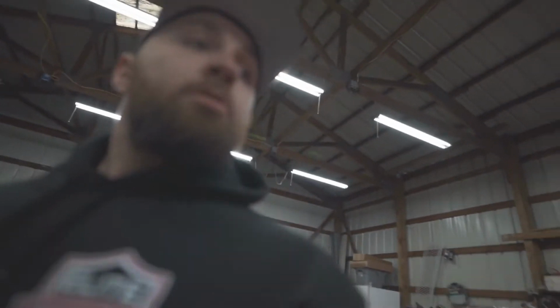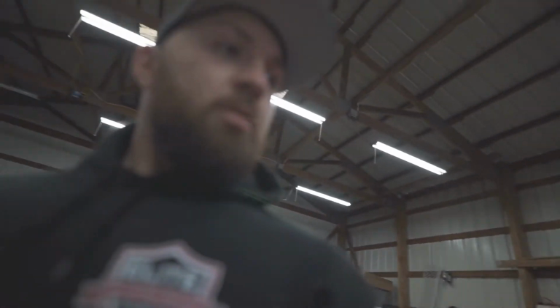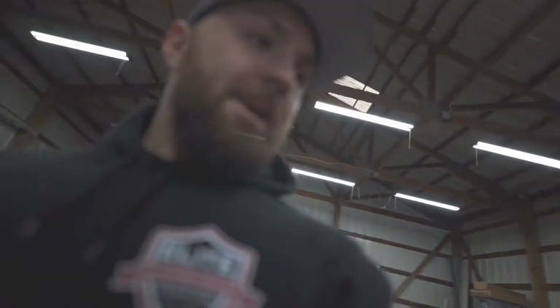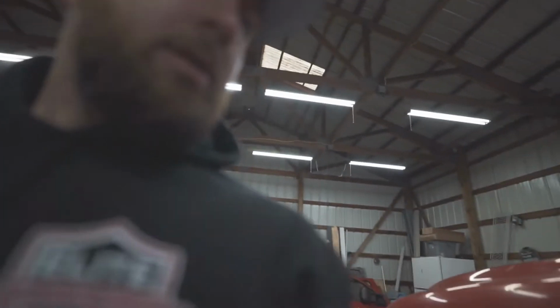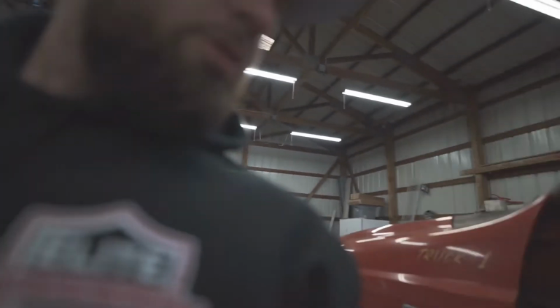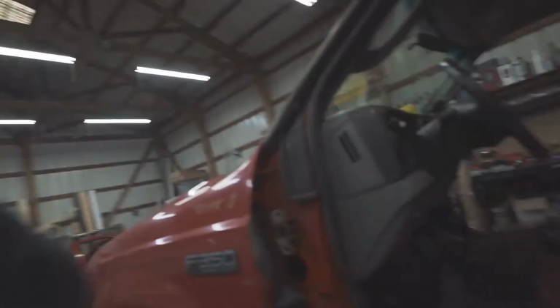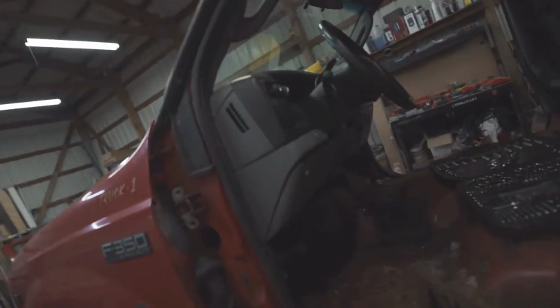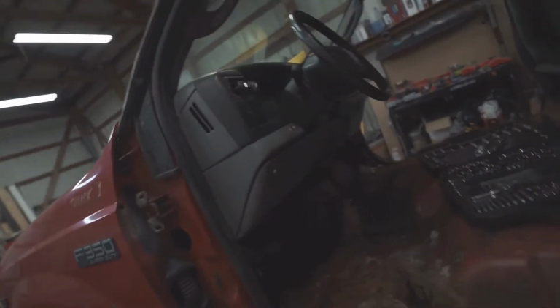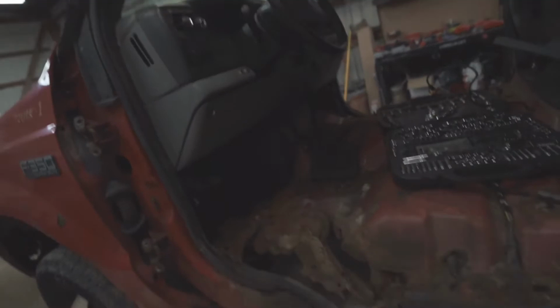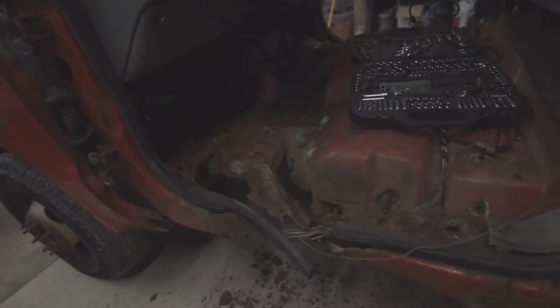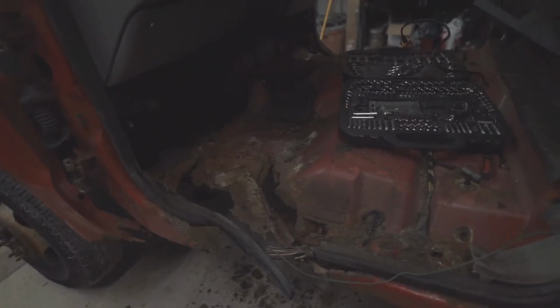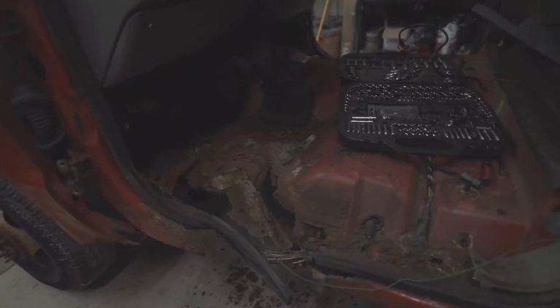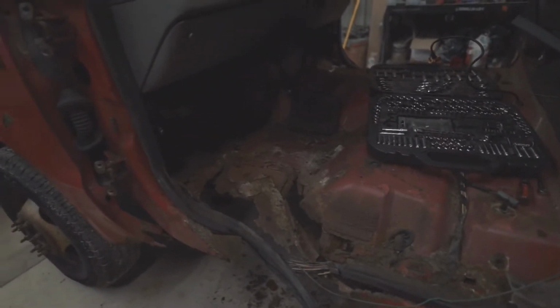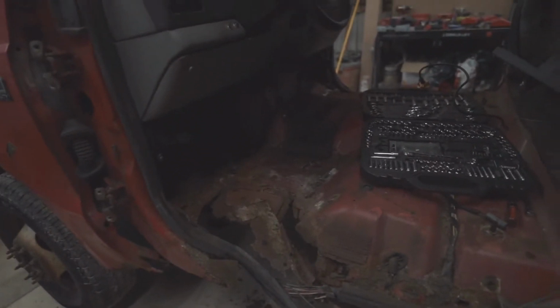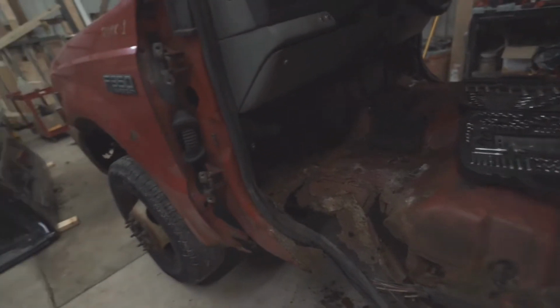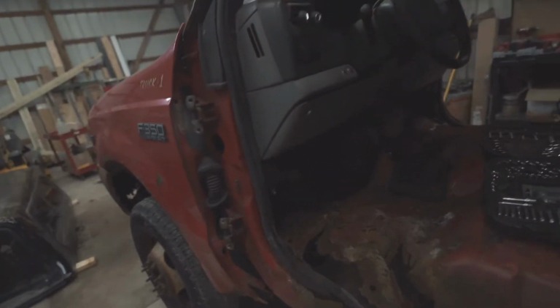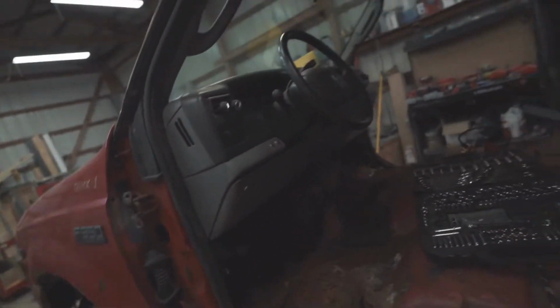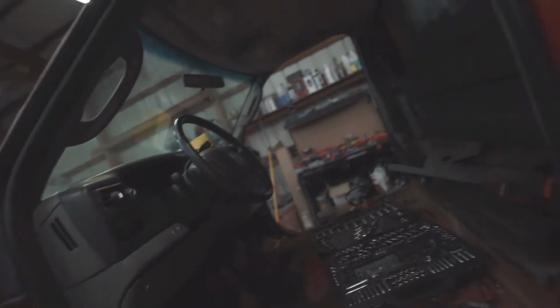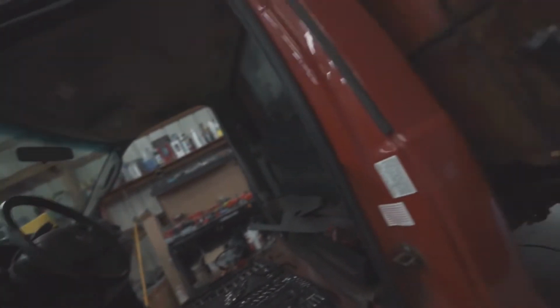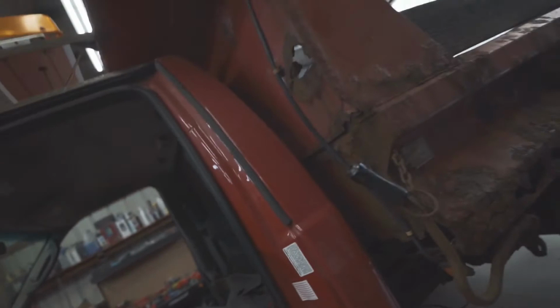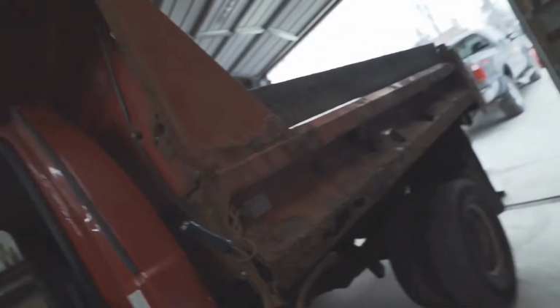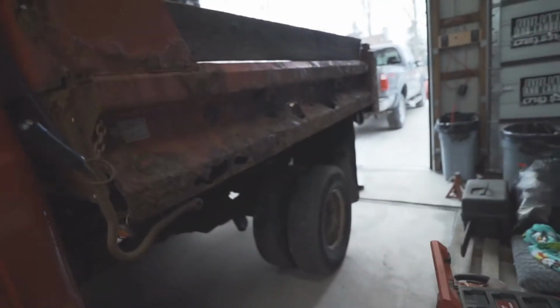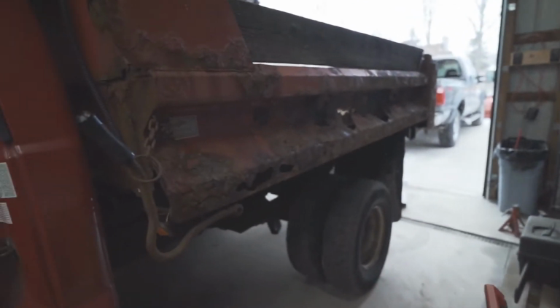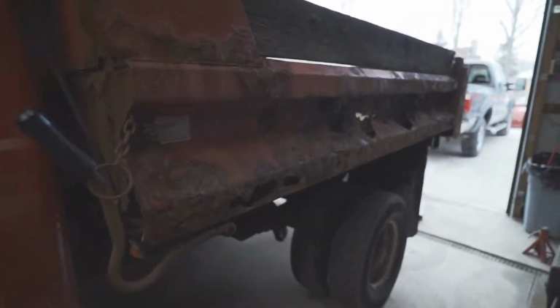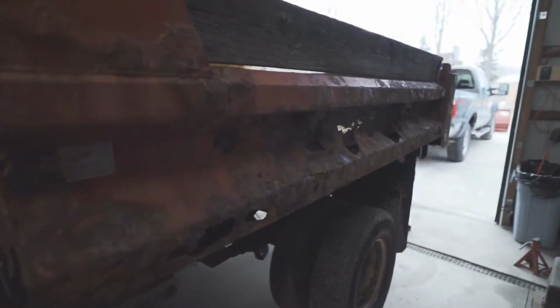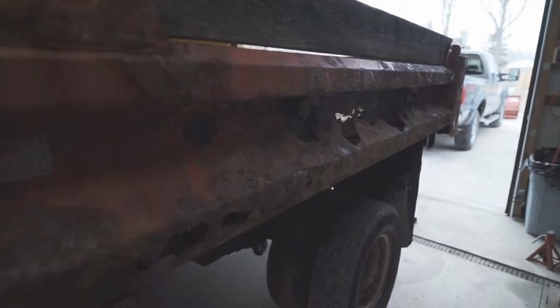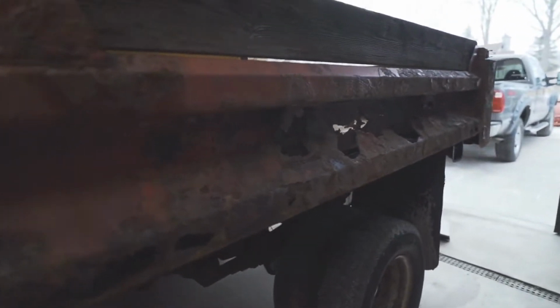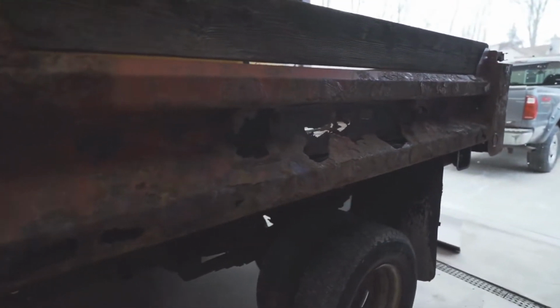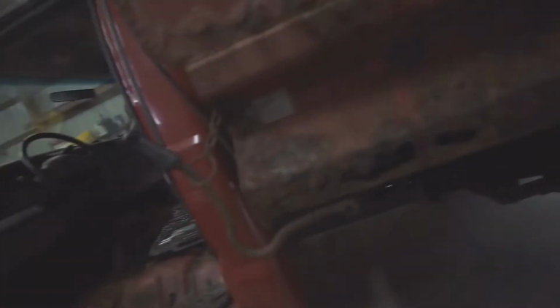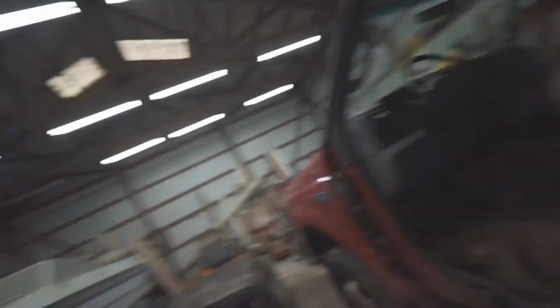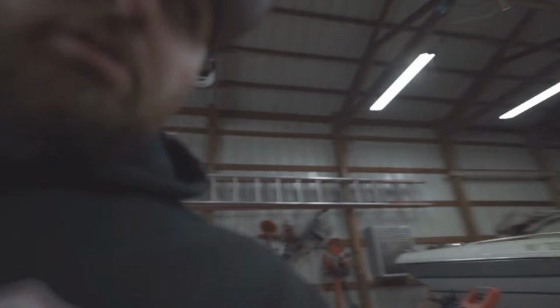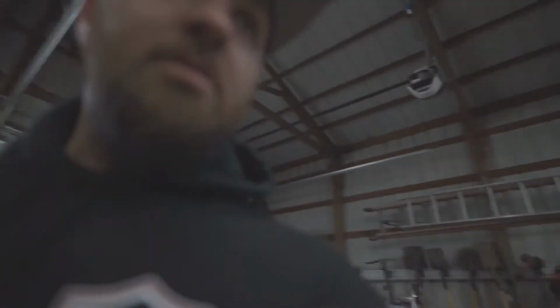As soon as these floor pans come in, we'll start cutting all this out and welding the new ones in, get this cab all set up, and then we'll attack the dump bed — which is pretty bad, but that's literally the least of my concern.